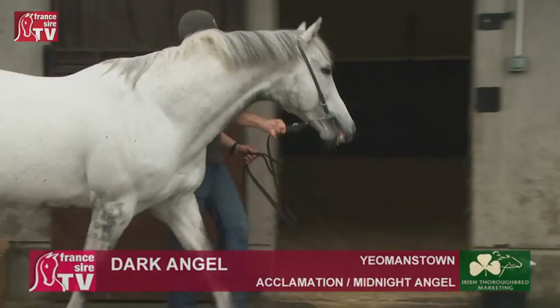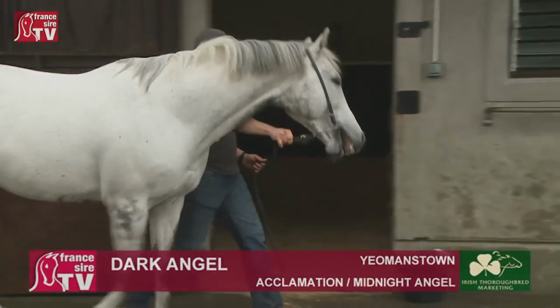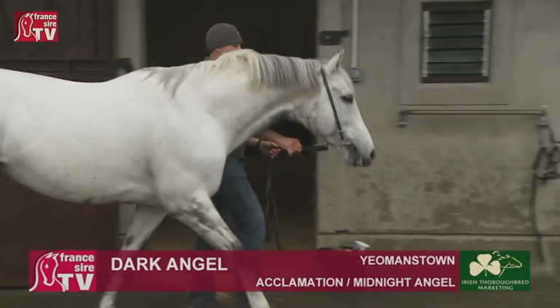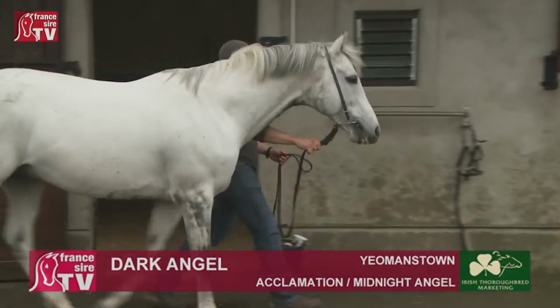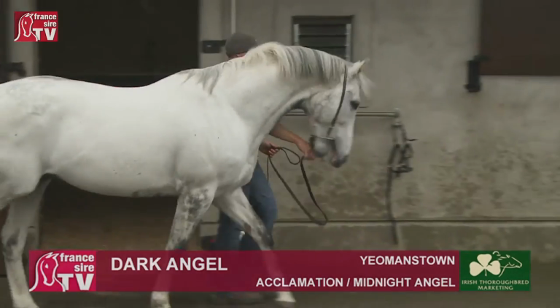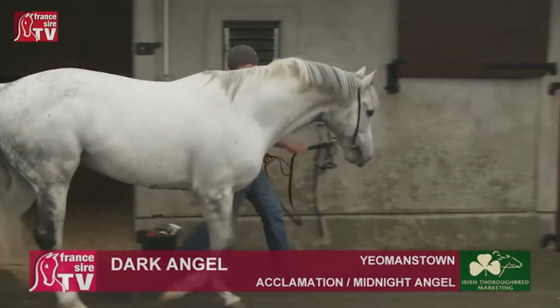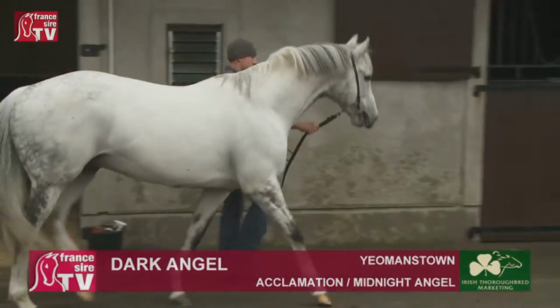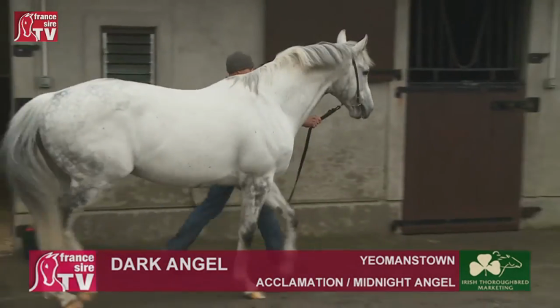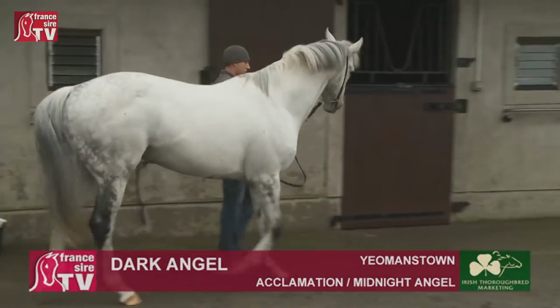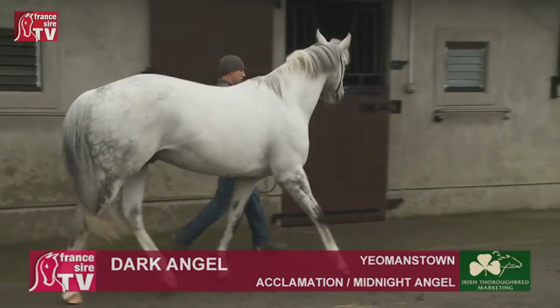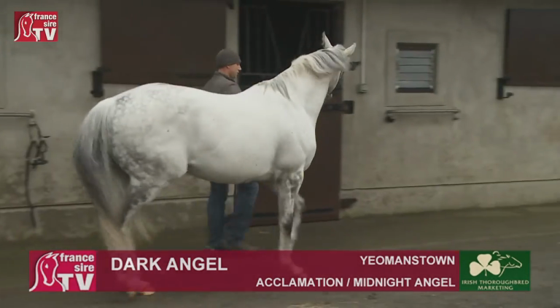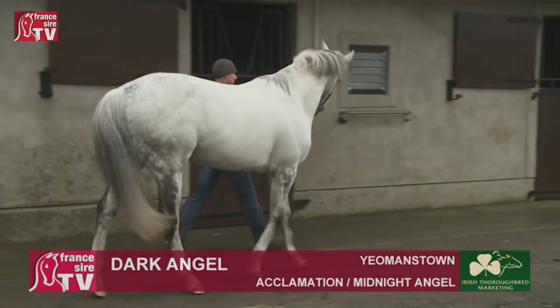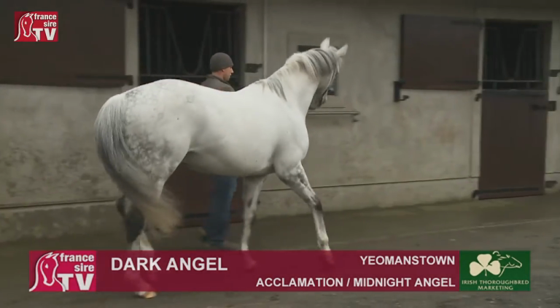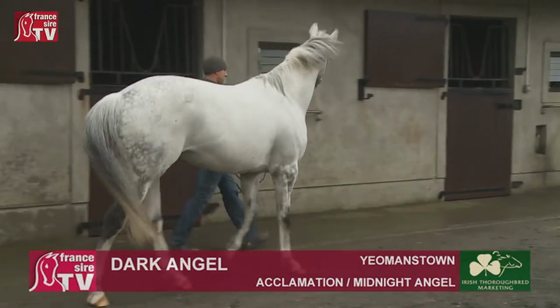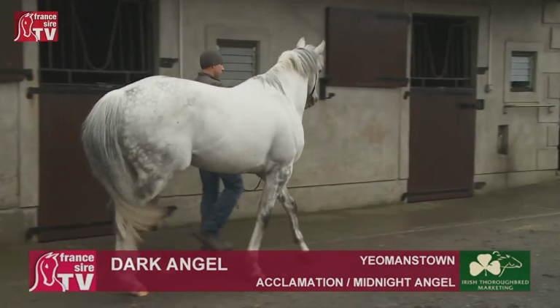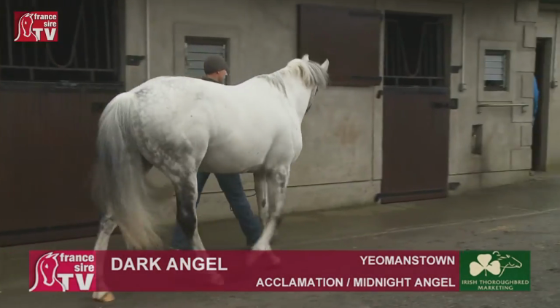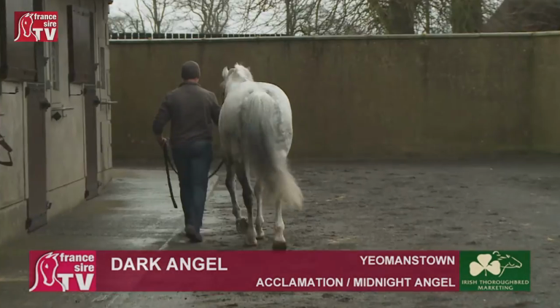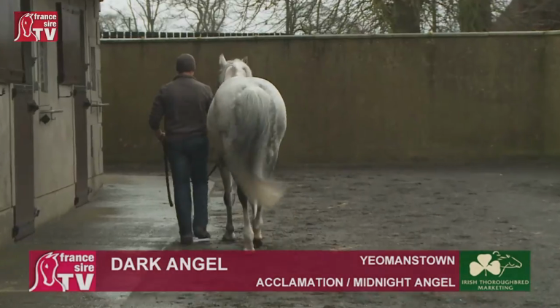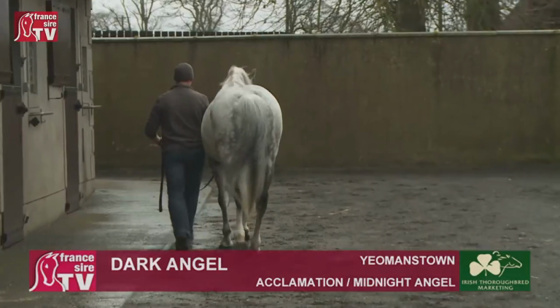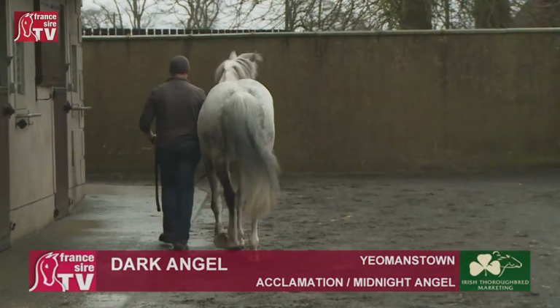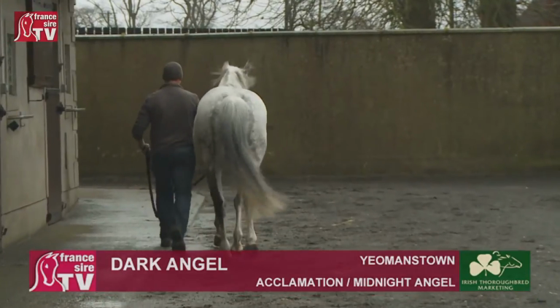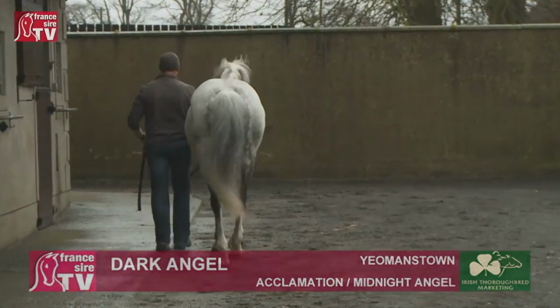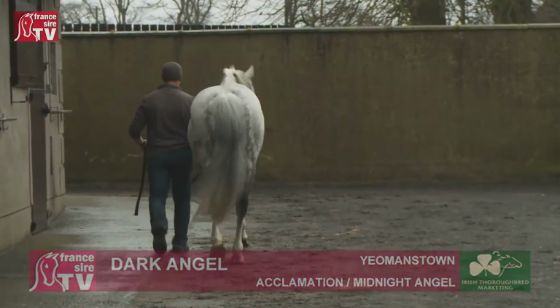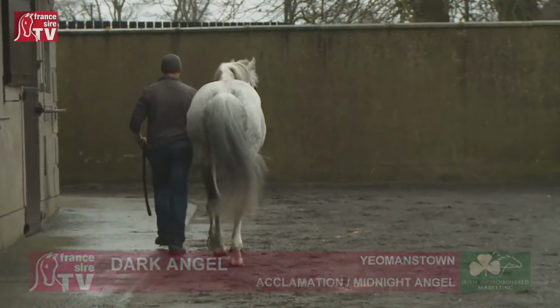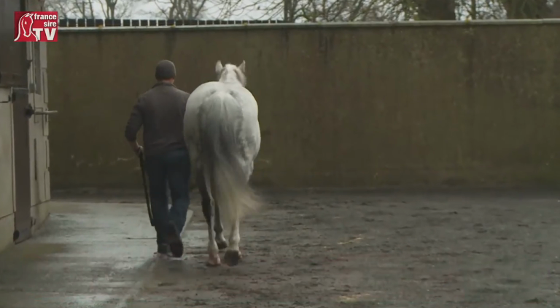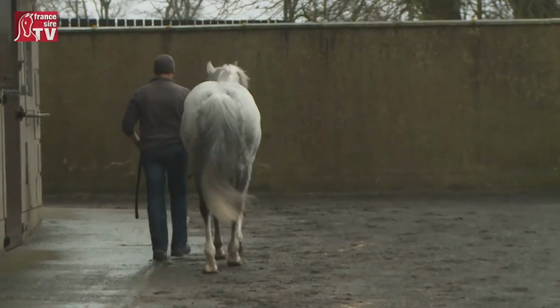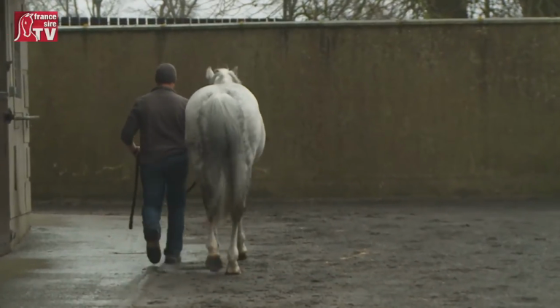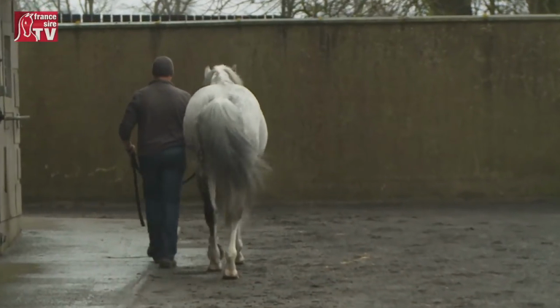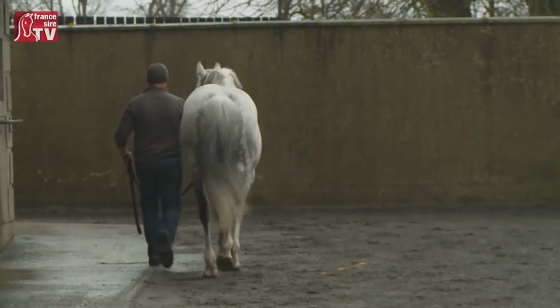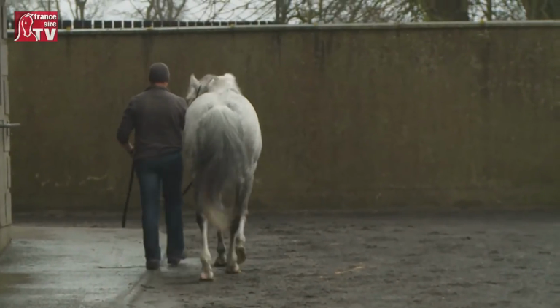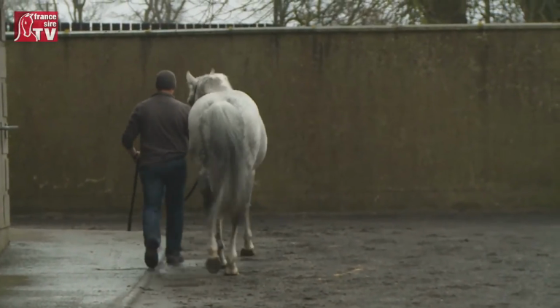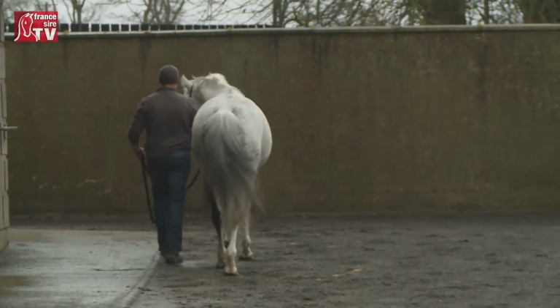Contrary to France, there are just a few grey stallions in Ireland — but a superstar one called Dark Angel.